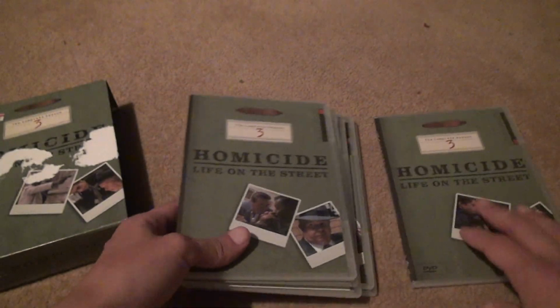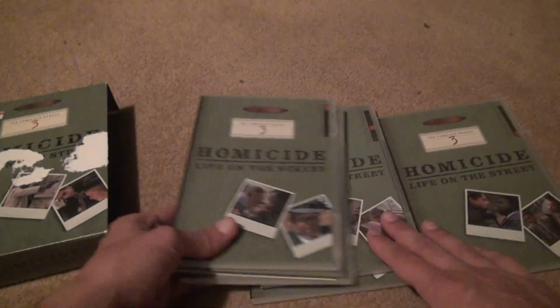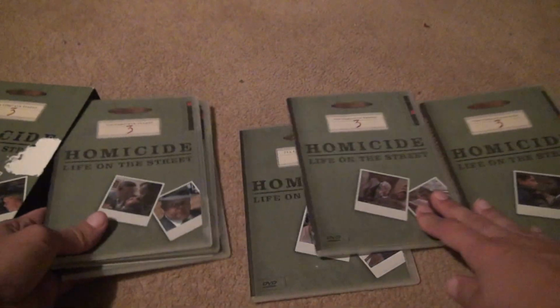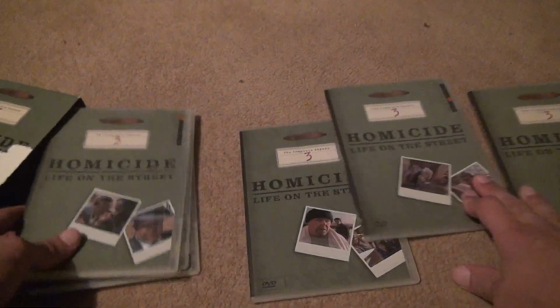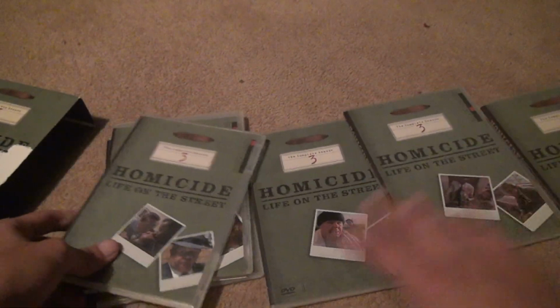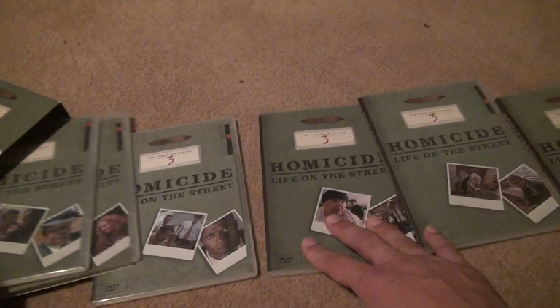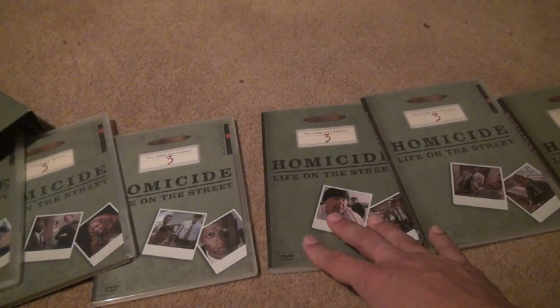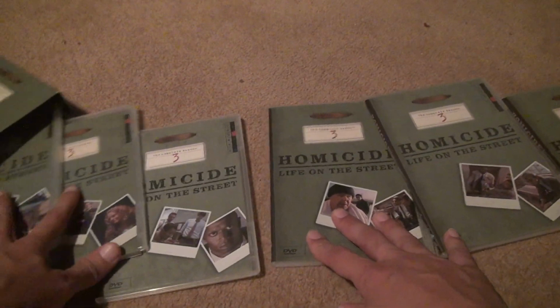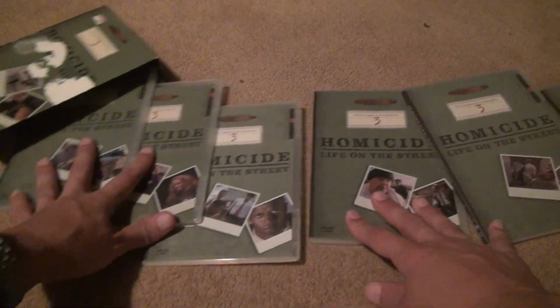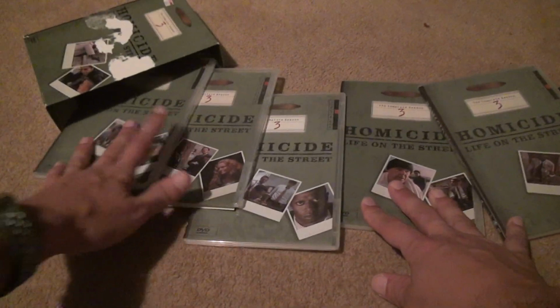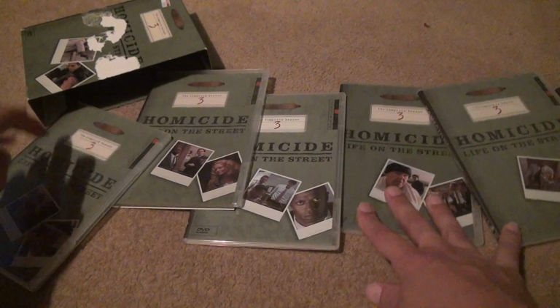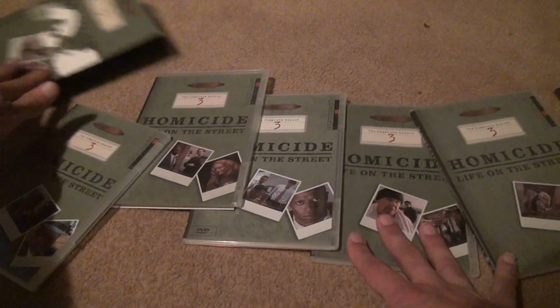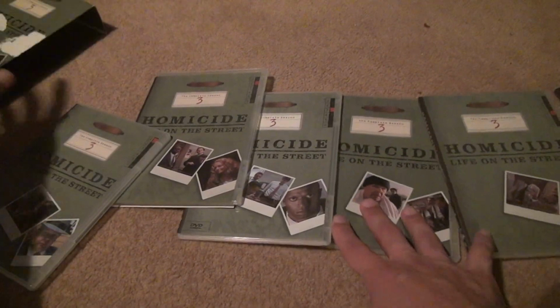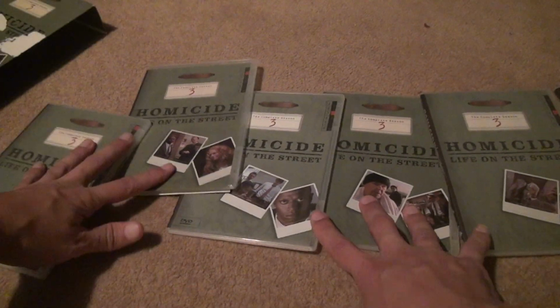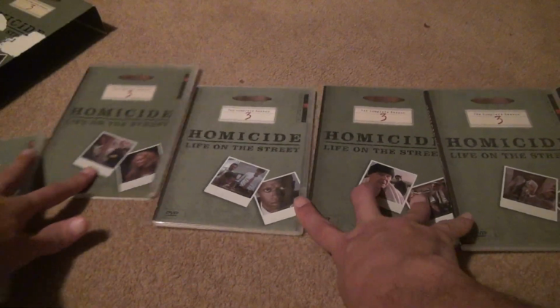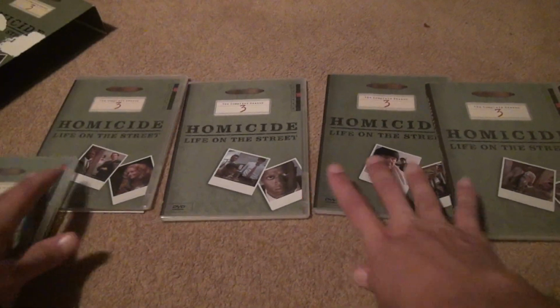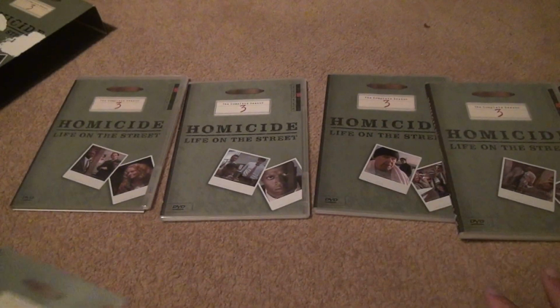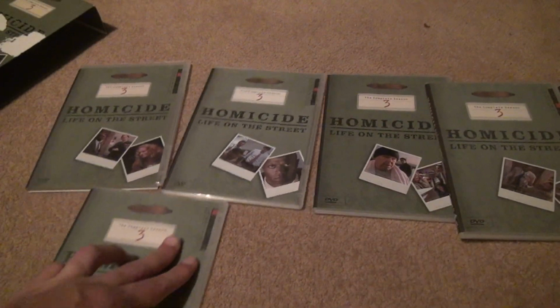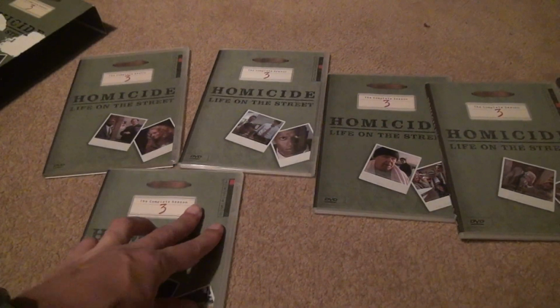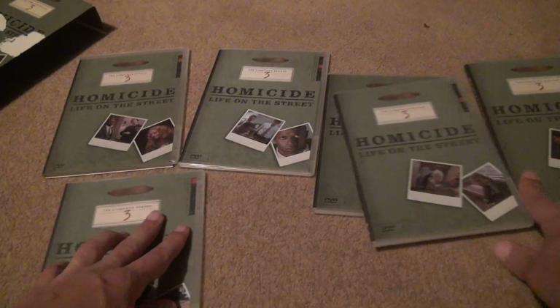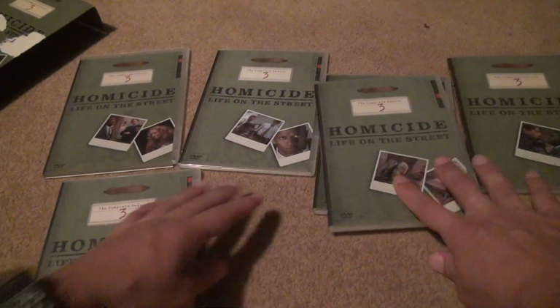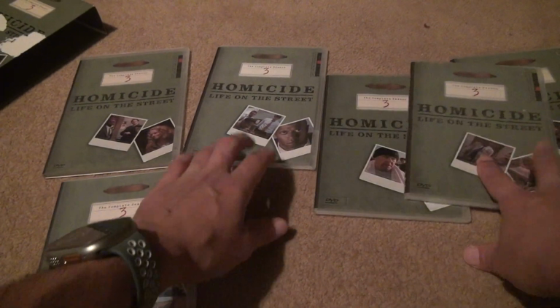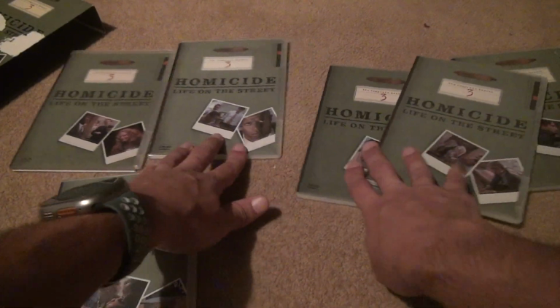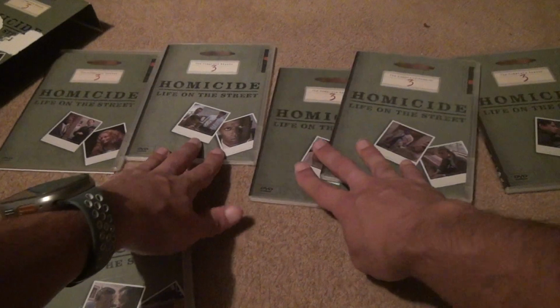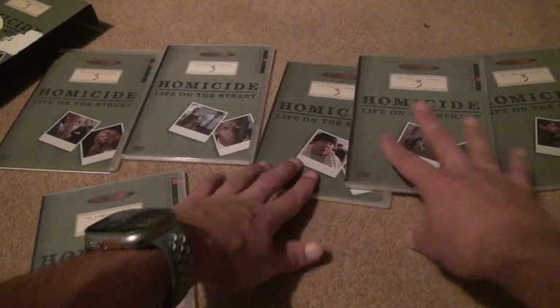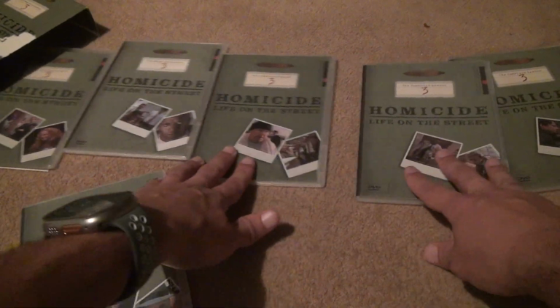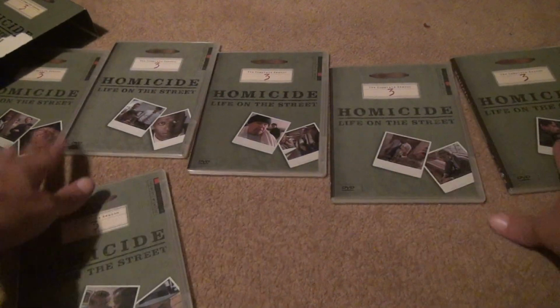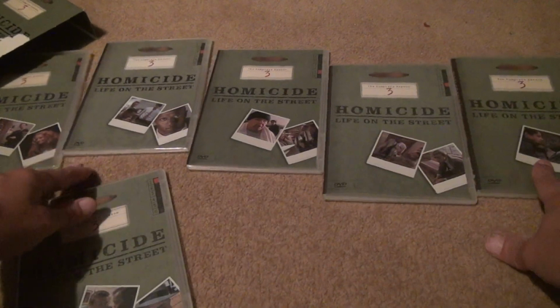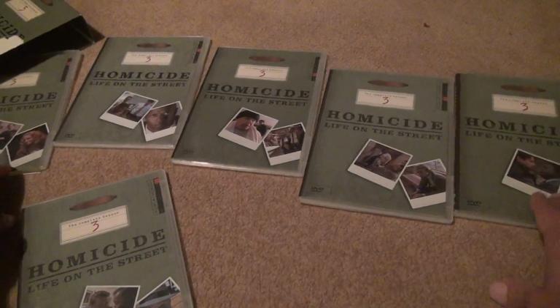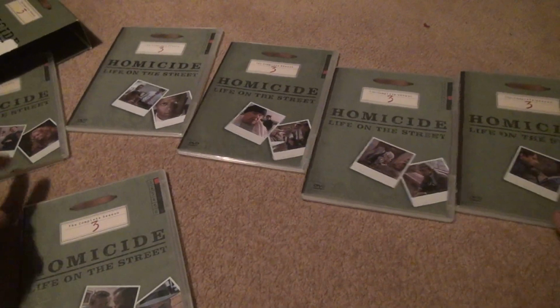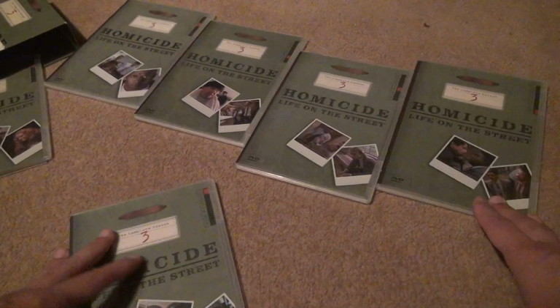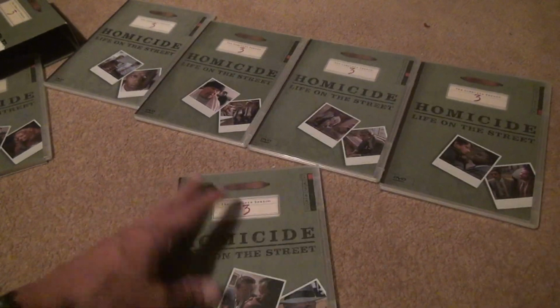Here's all the different covers. Let me just back this up a little. You saw all the covers — there we go. You saw them all.